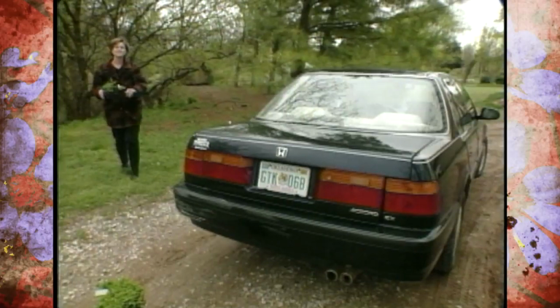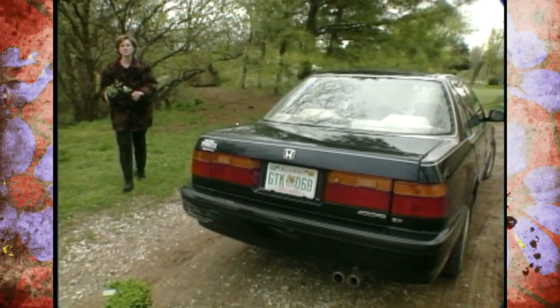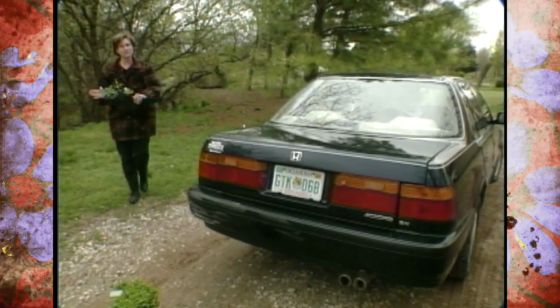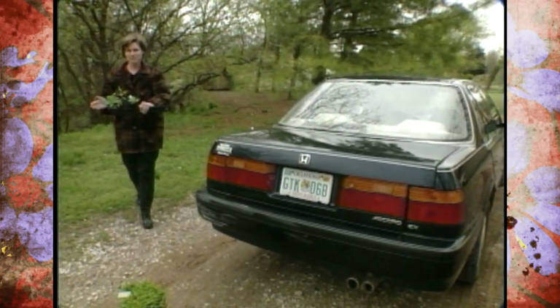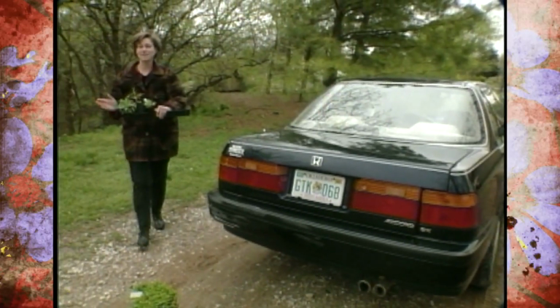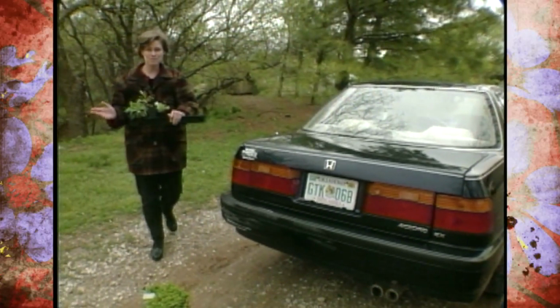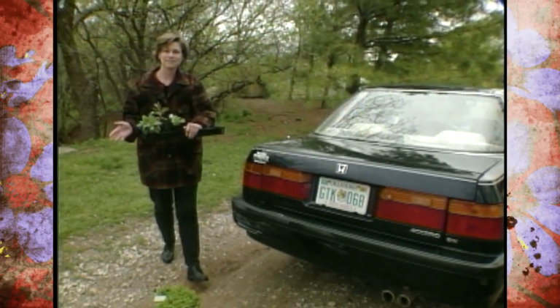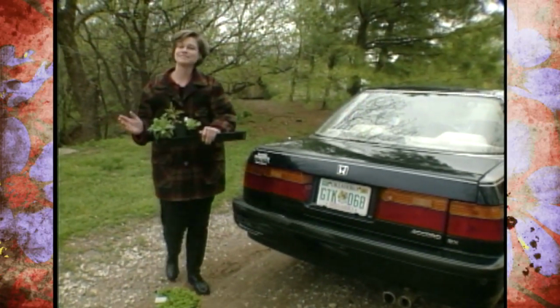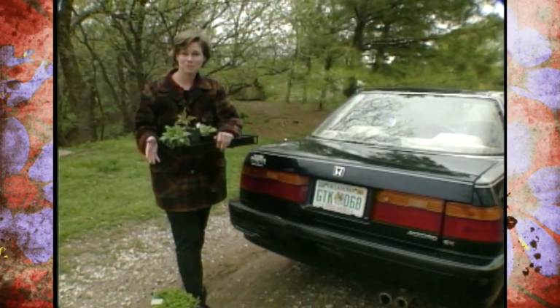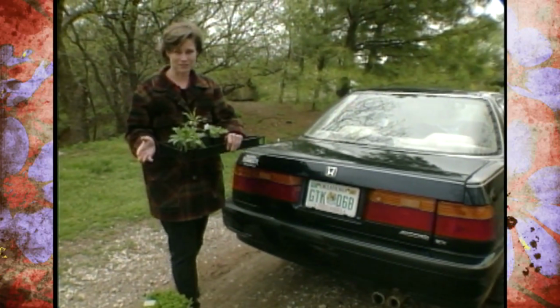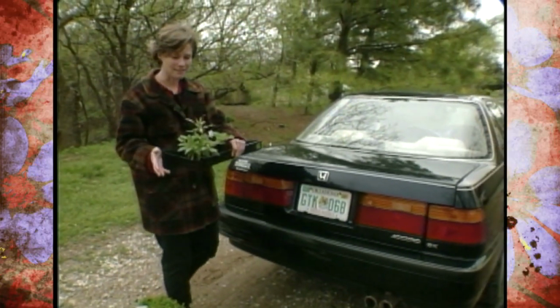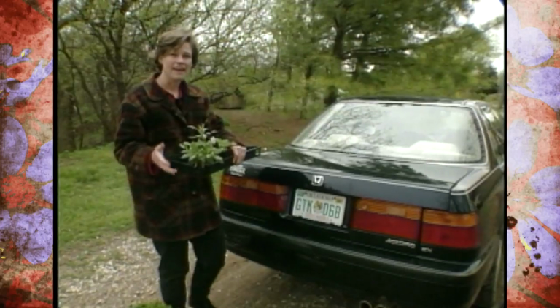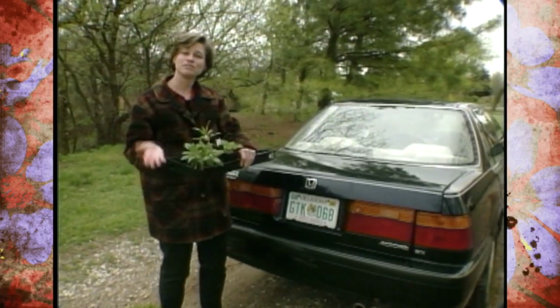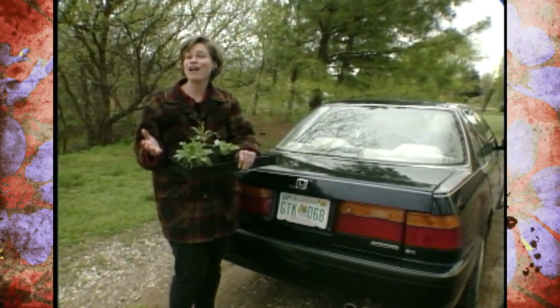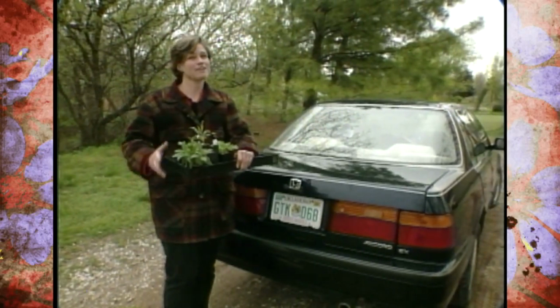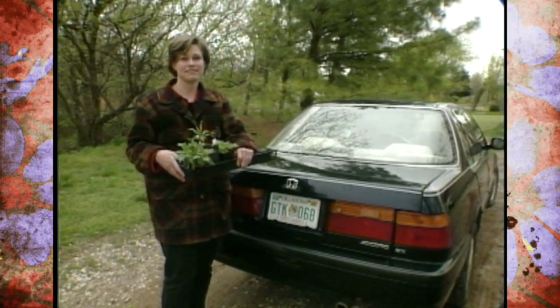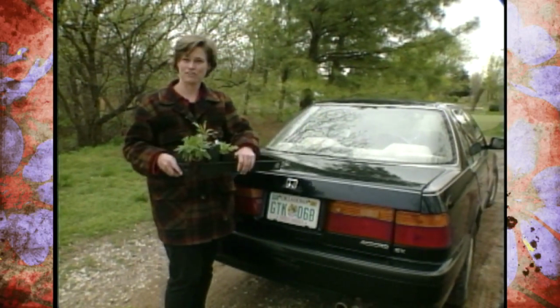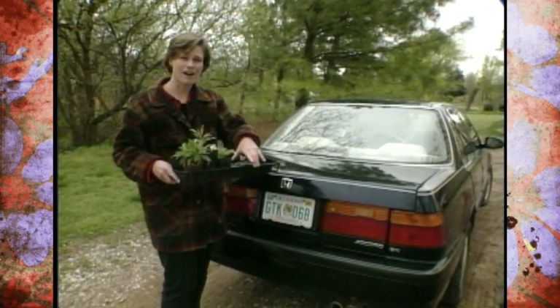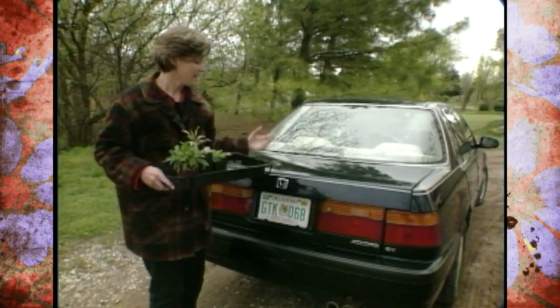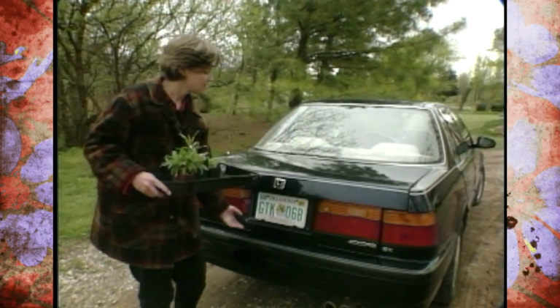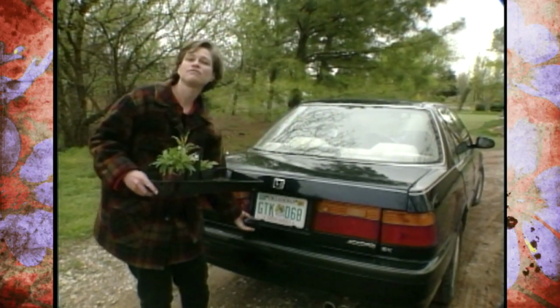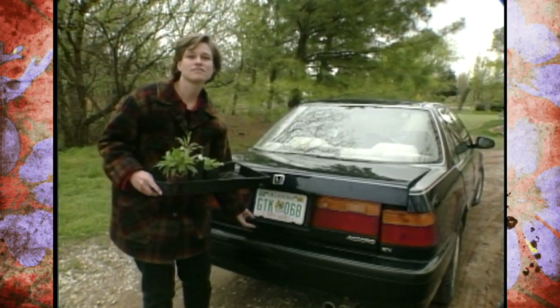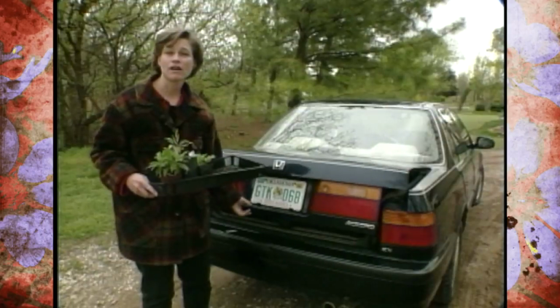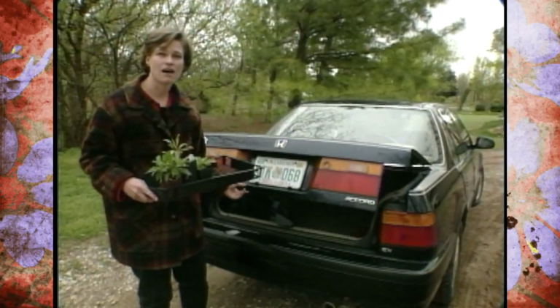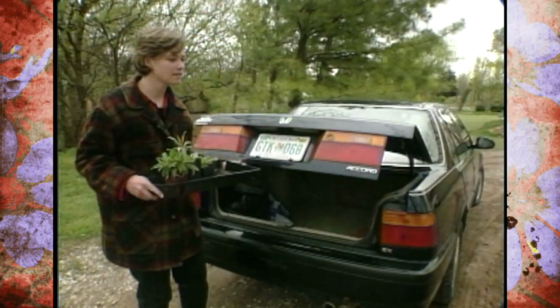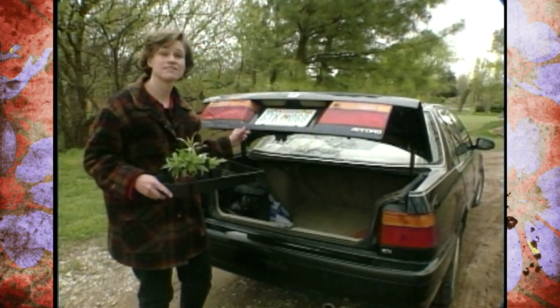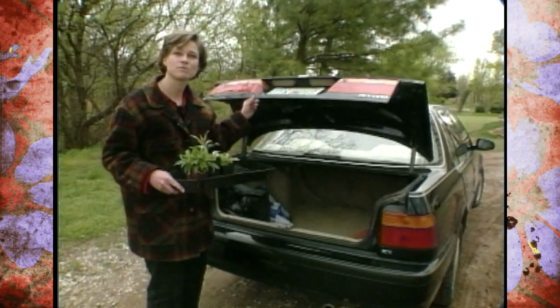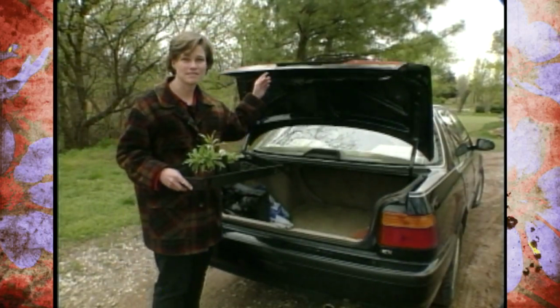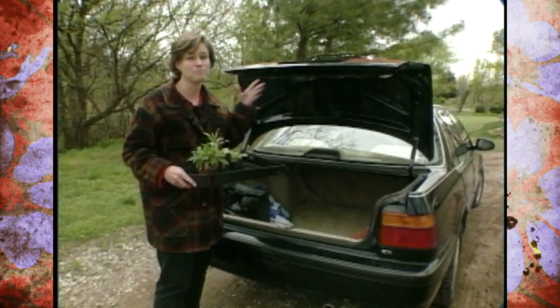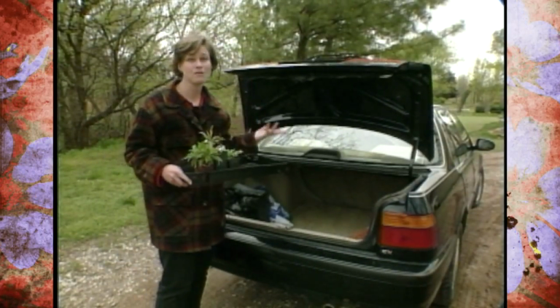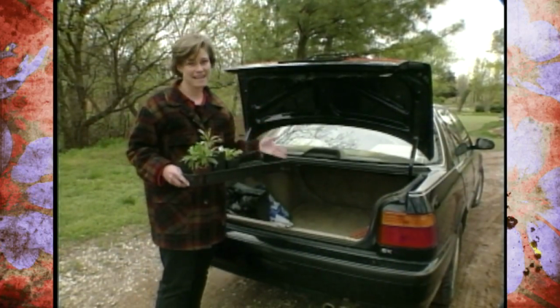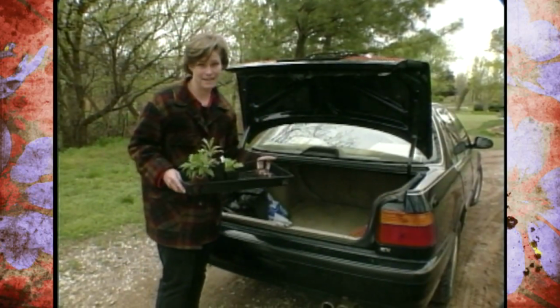This time of year you never know when you're going to spot that great plant that you want to take home and put in your garden. You're usually hauling around a lot of these in your car, and there are a few things that you can throw in the car to make the transition process easier on both you and the plants.